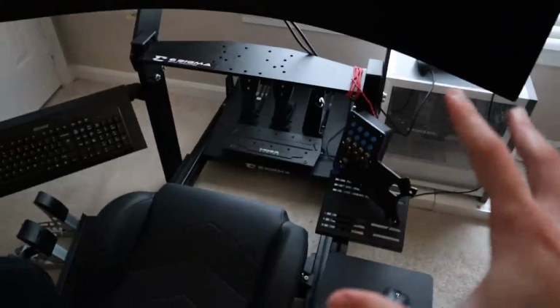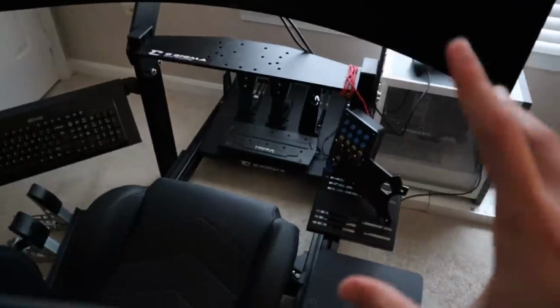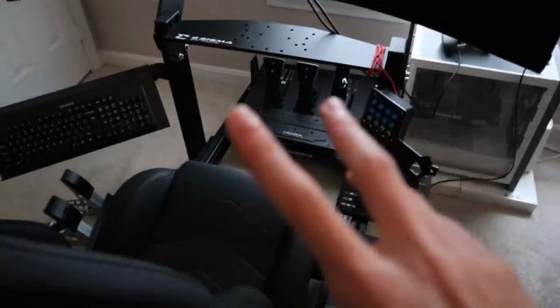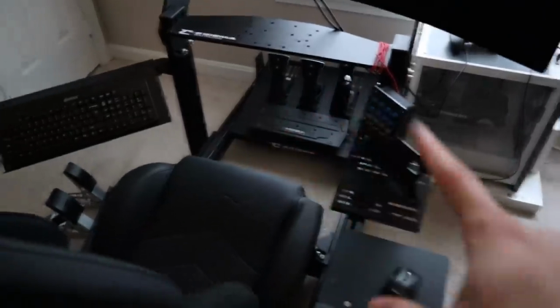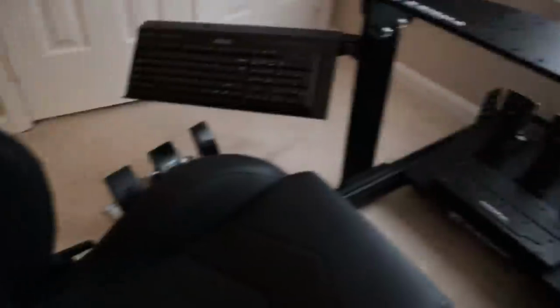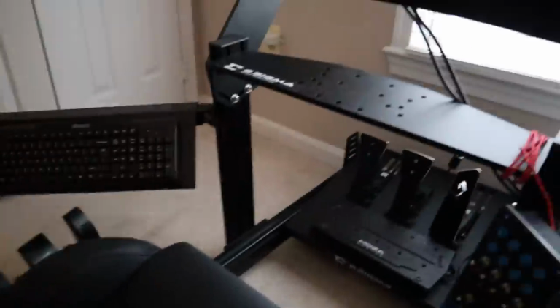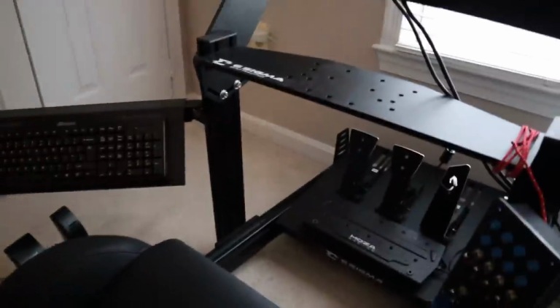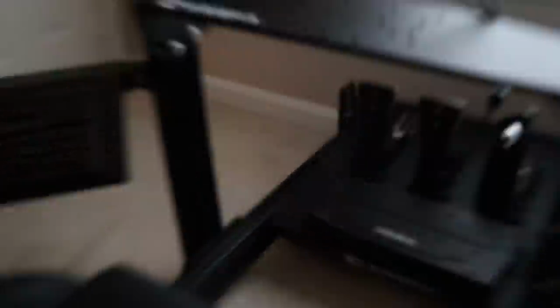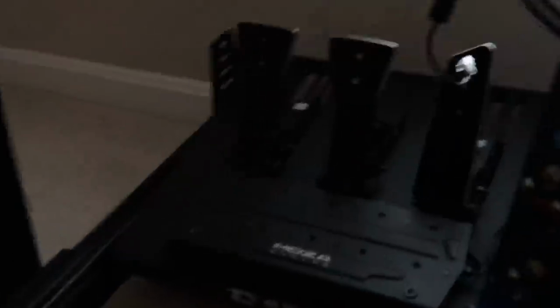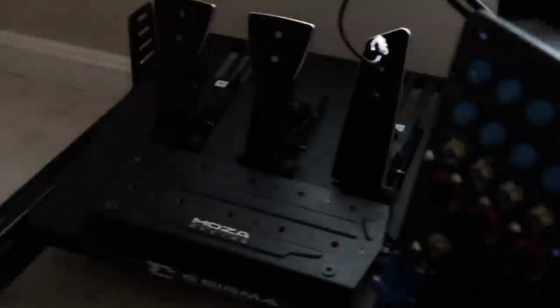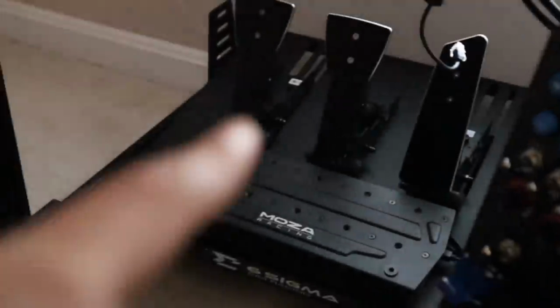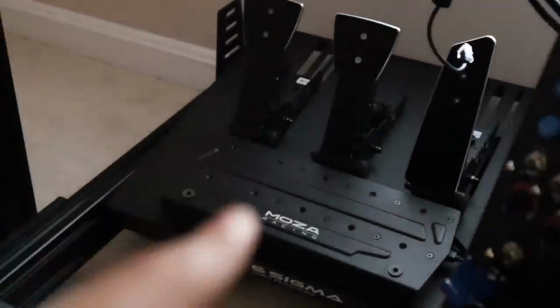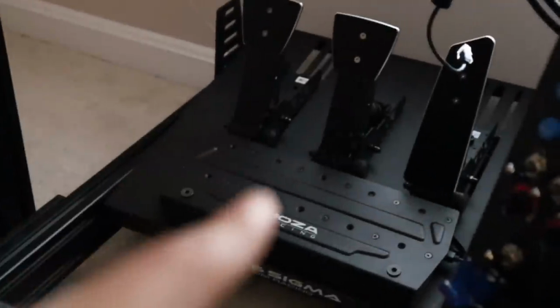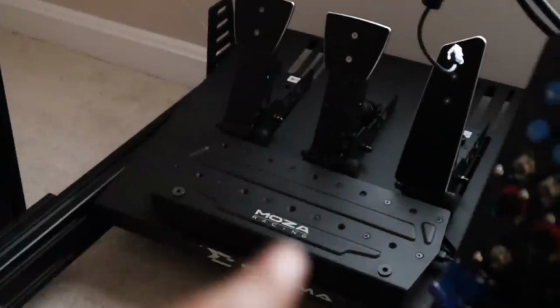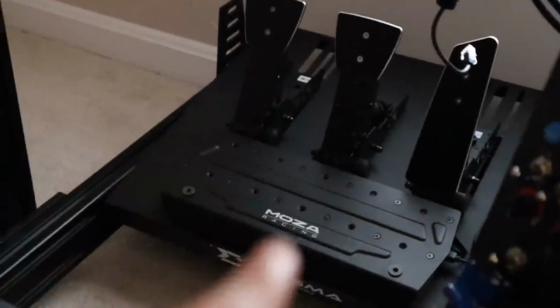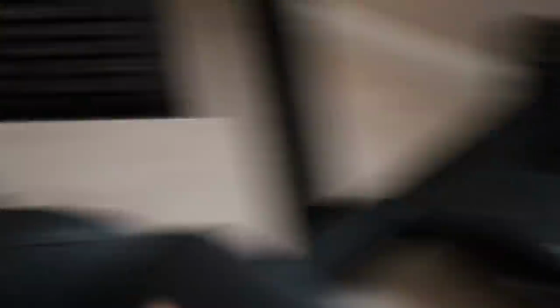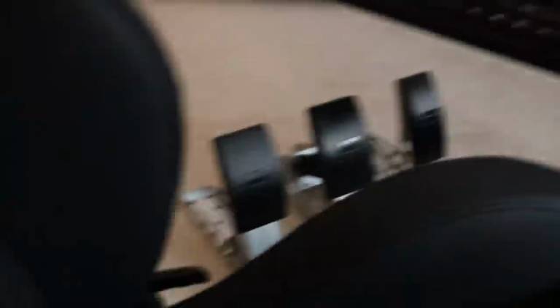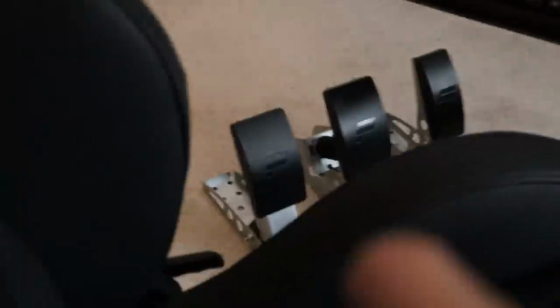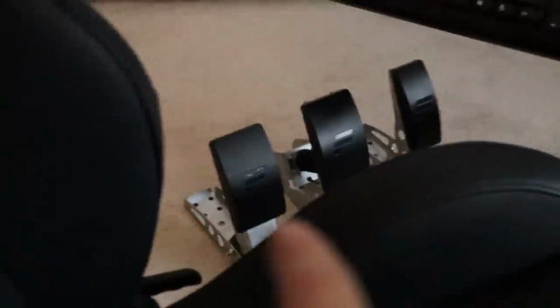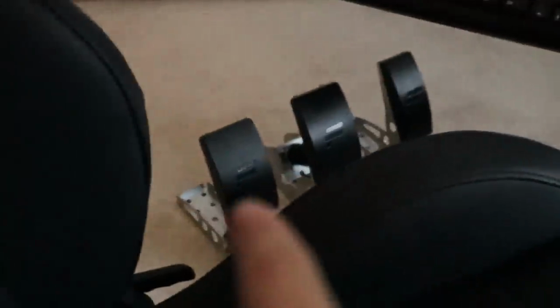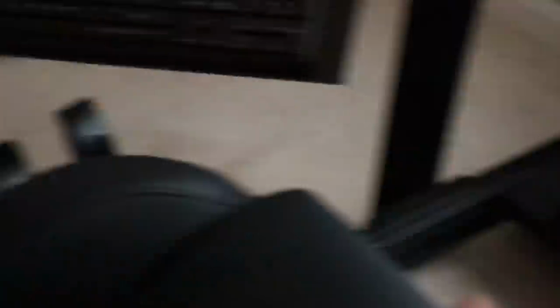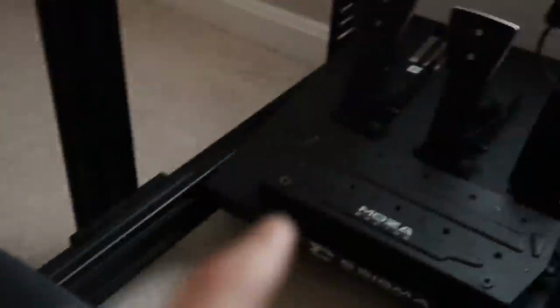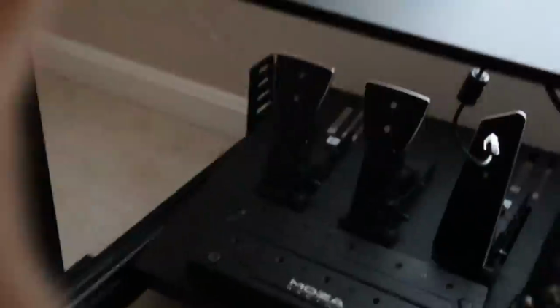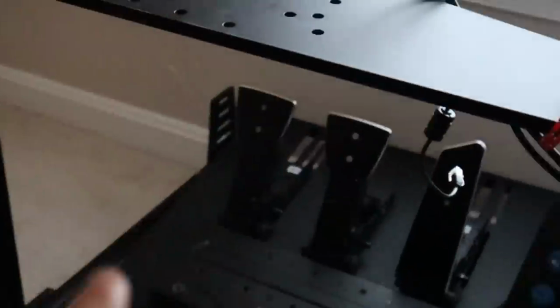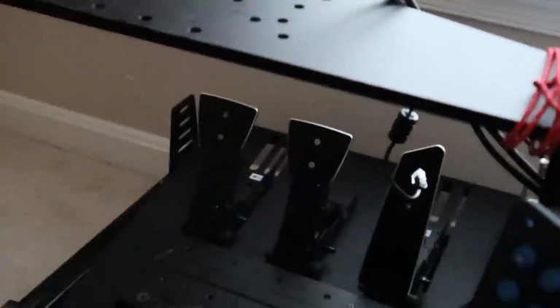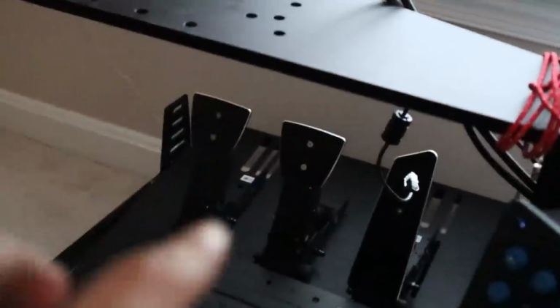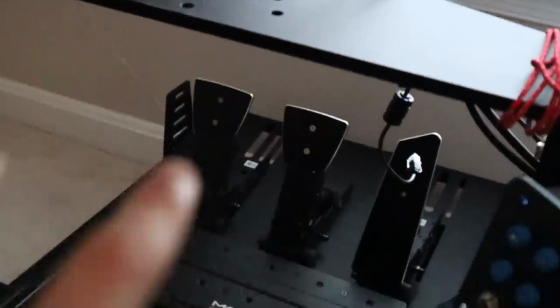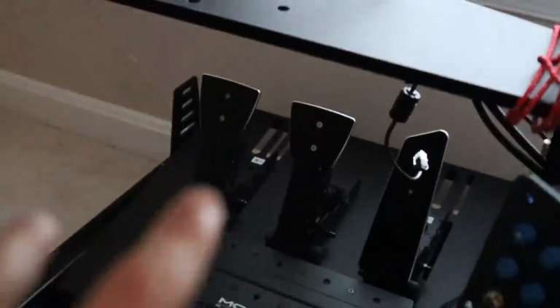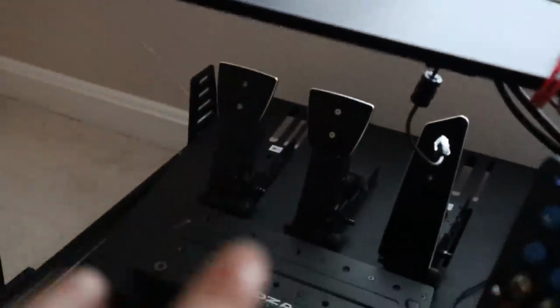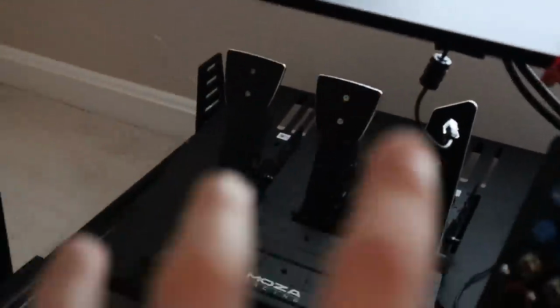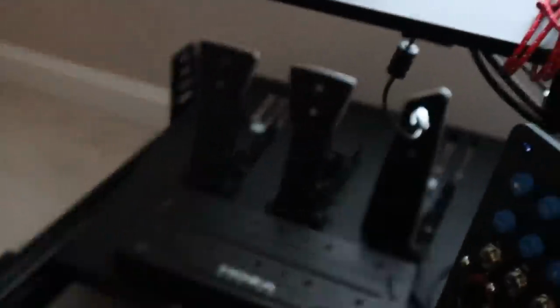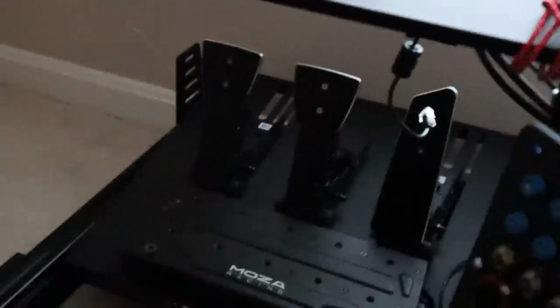The only change to the setup is that I'm now using the Moza SRP pedals rather than the Fanatec ones, and that's only because I'm currently testing these out for a future review.